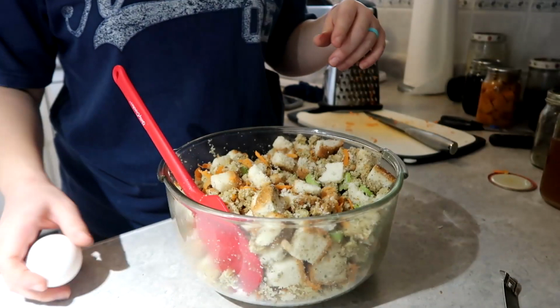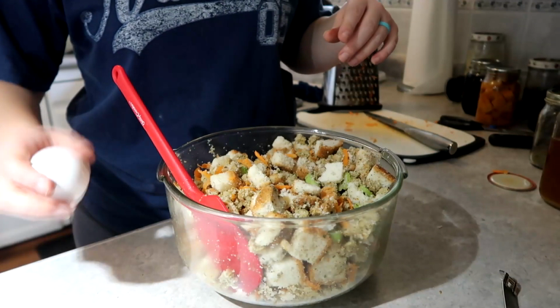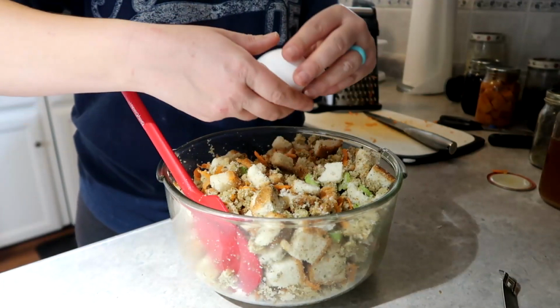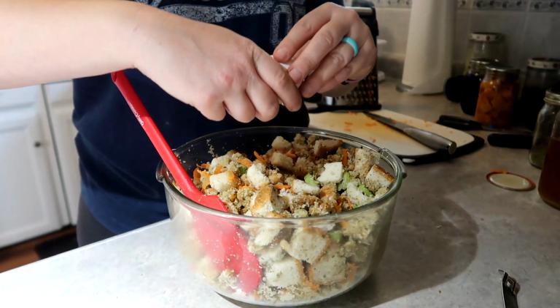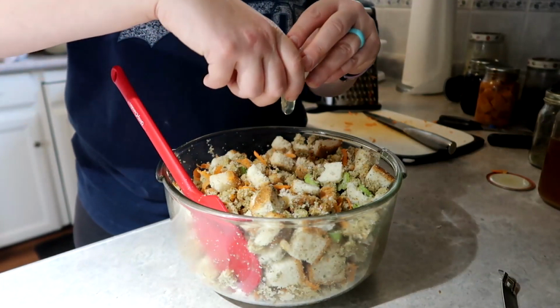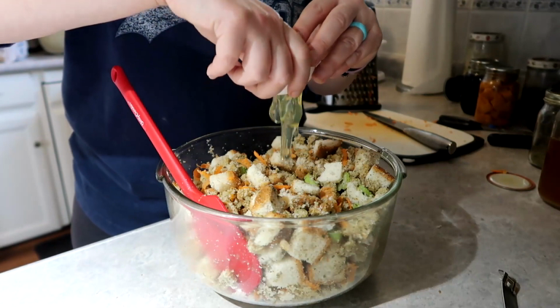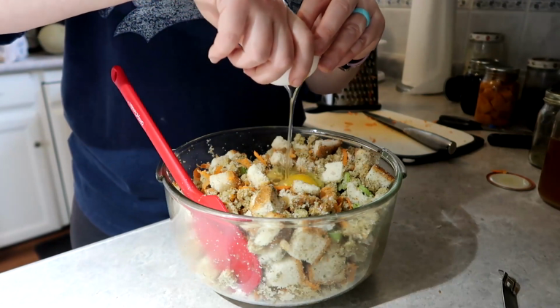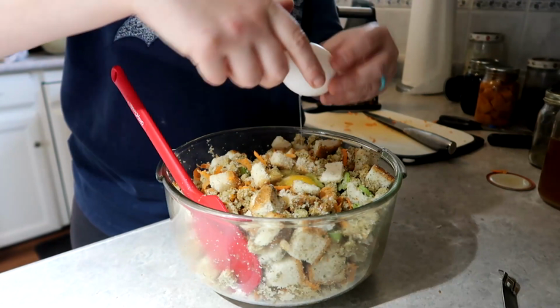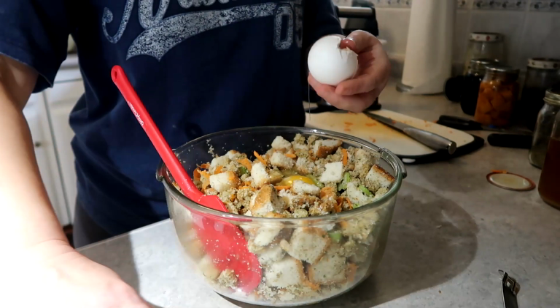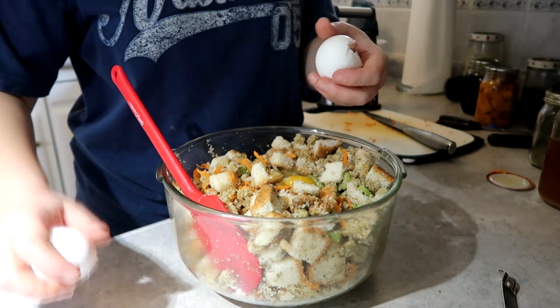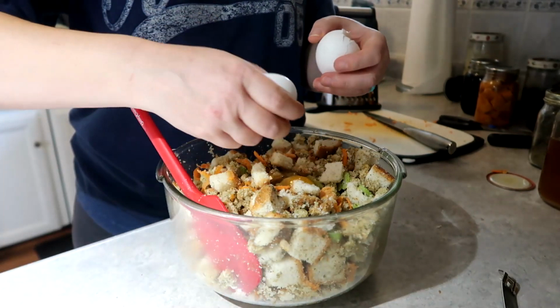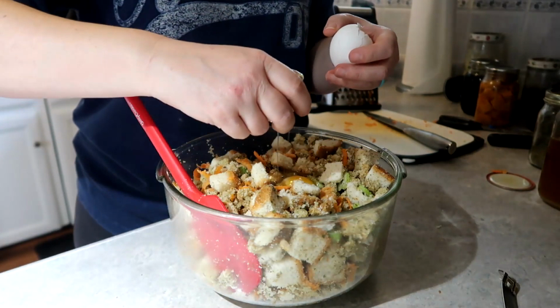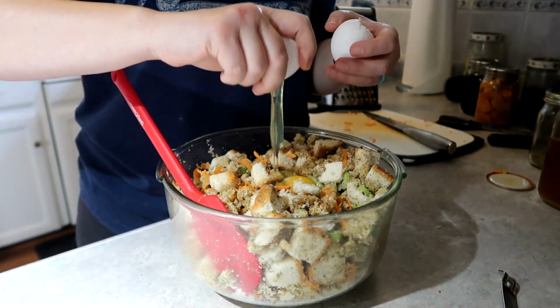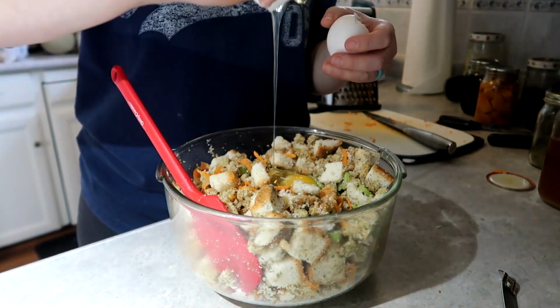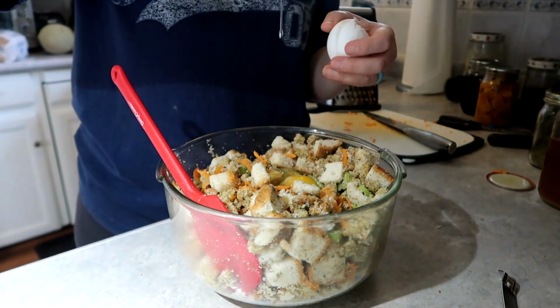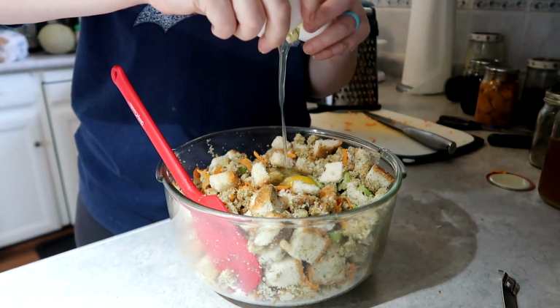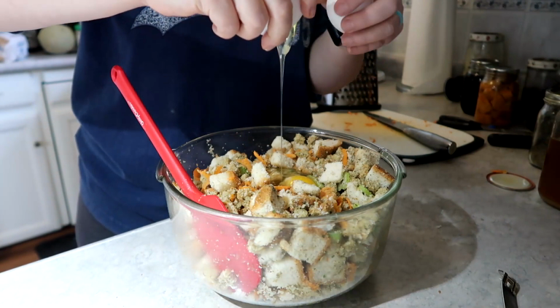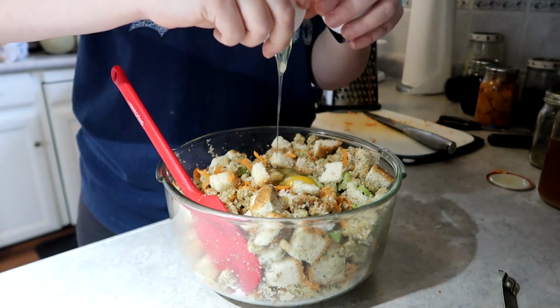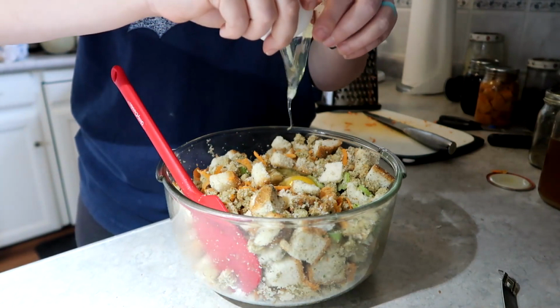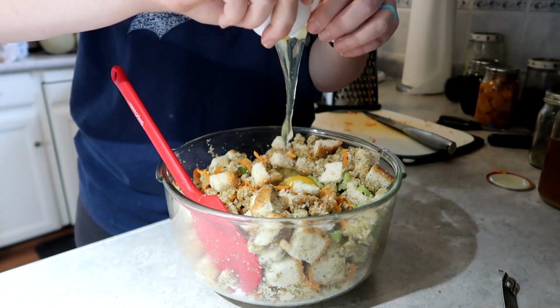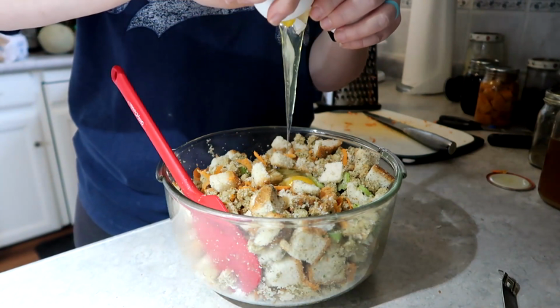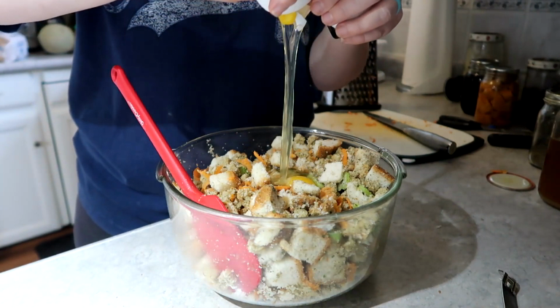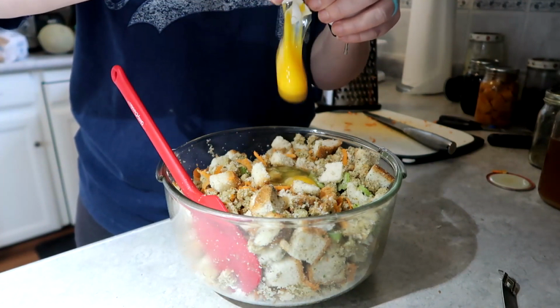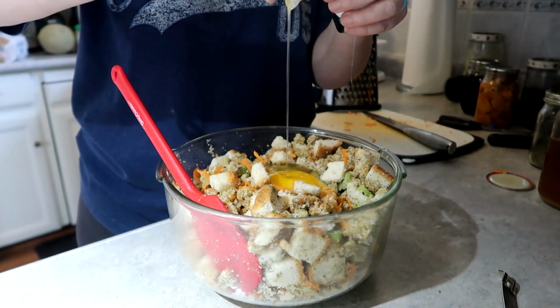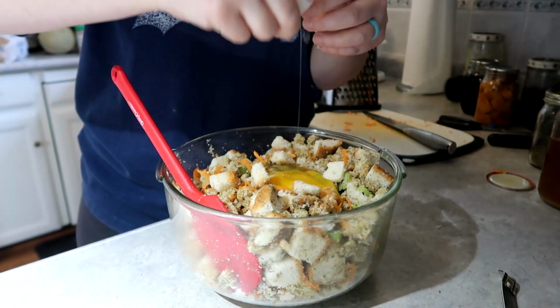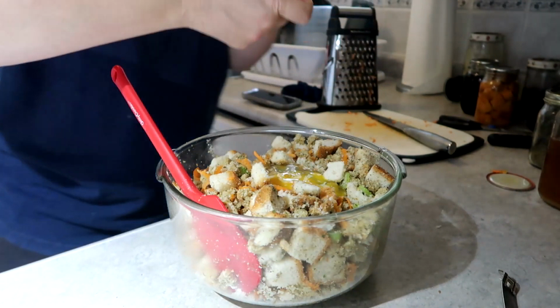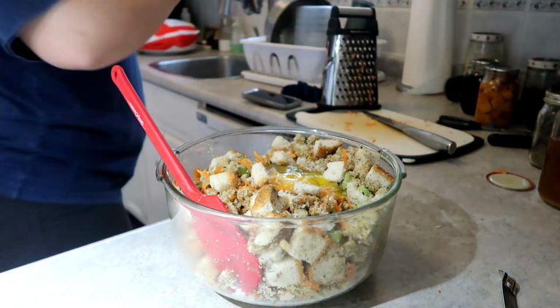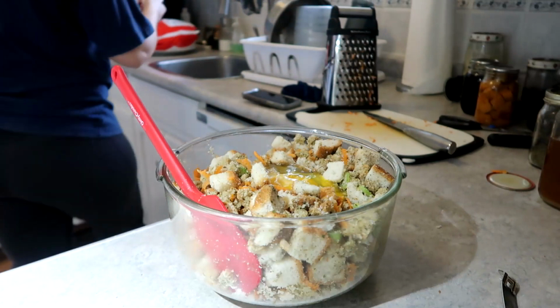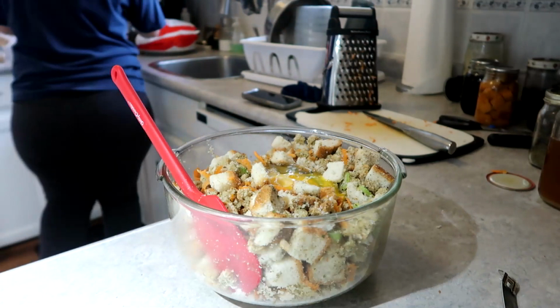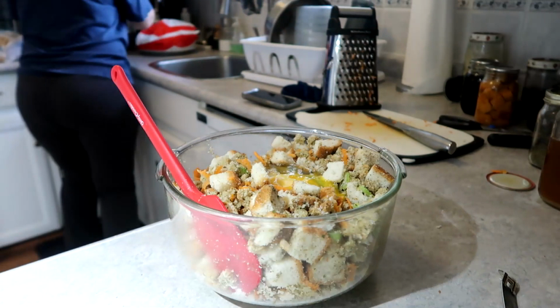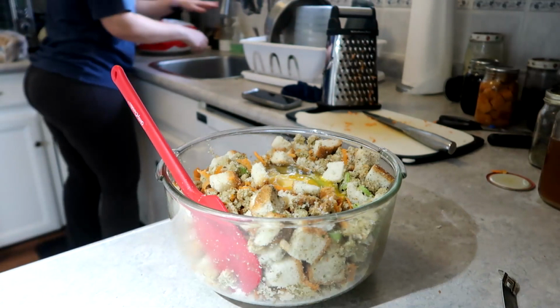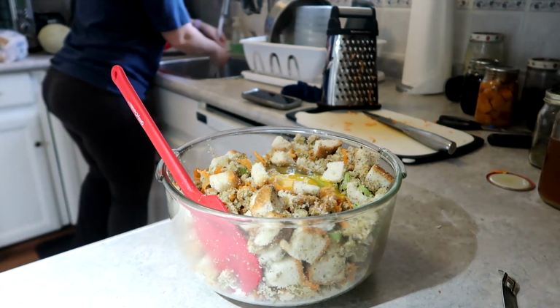This is the precise moment I was like, I'm going to be cool for the camera and do a one-handed egg crack. Yeah, as you can see — no, I can't really do it. And no, there were no eggshells in the stuffing because I did check.